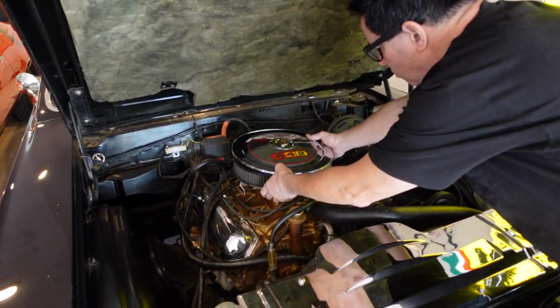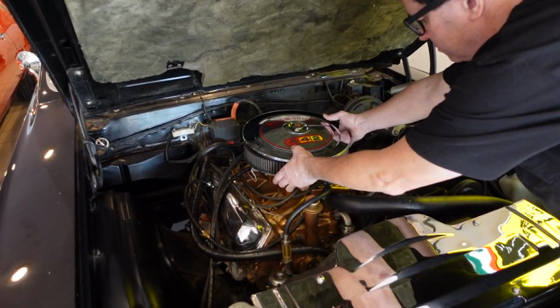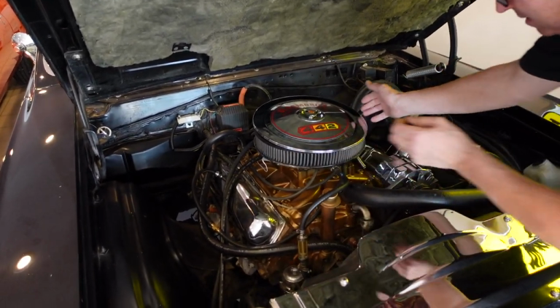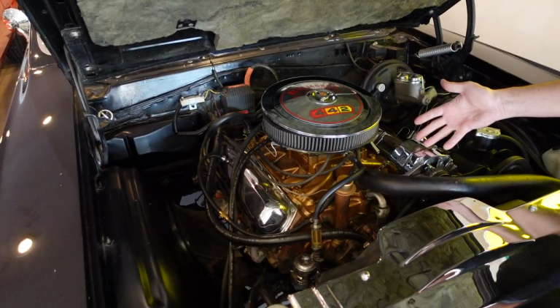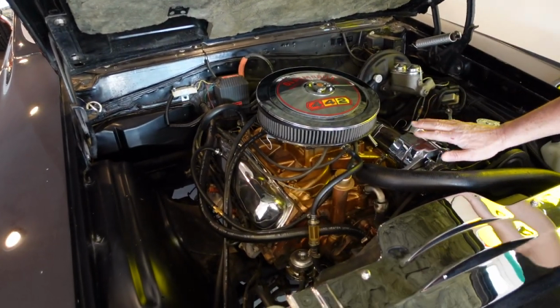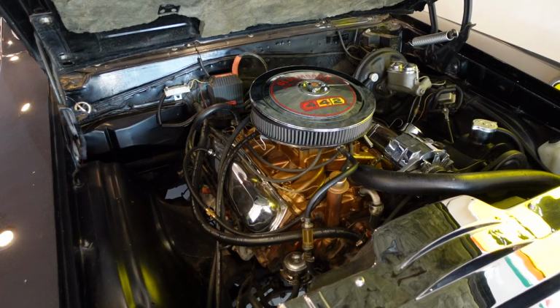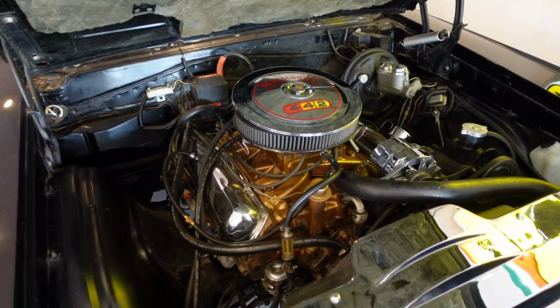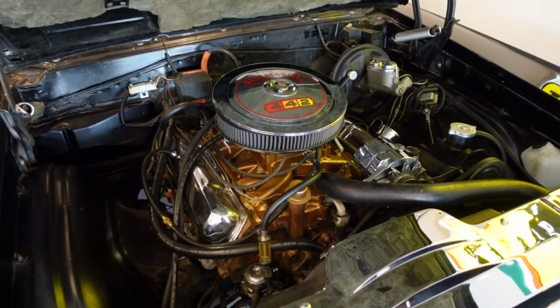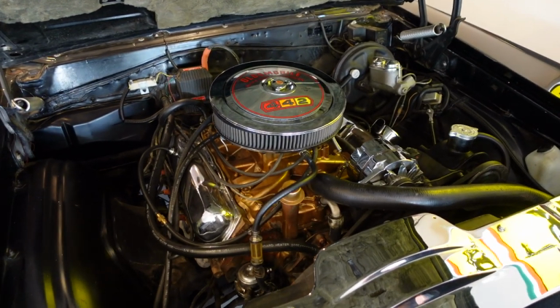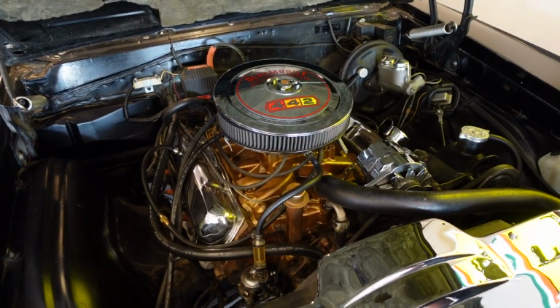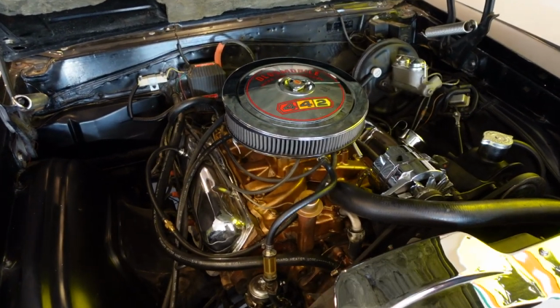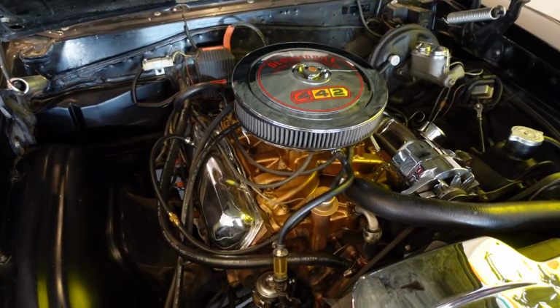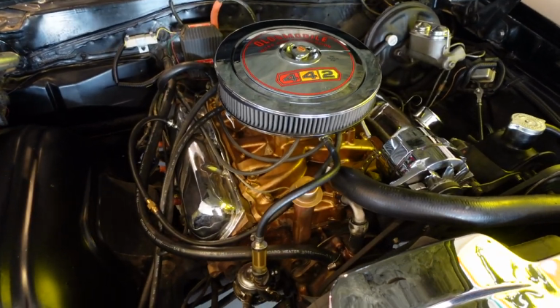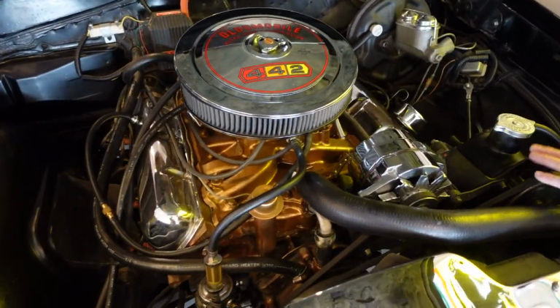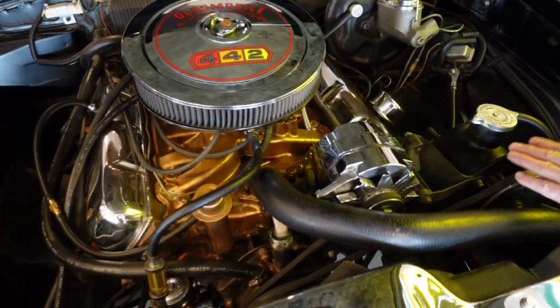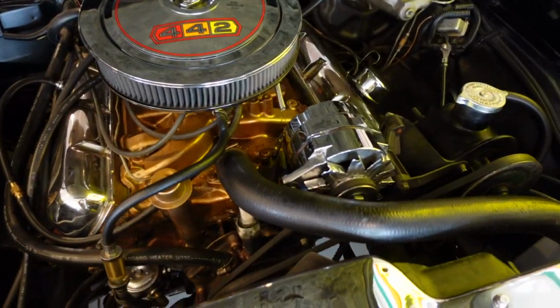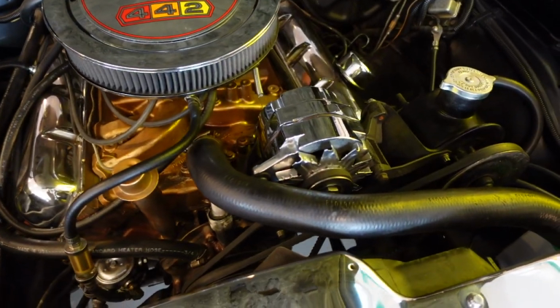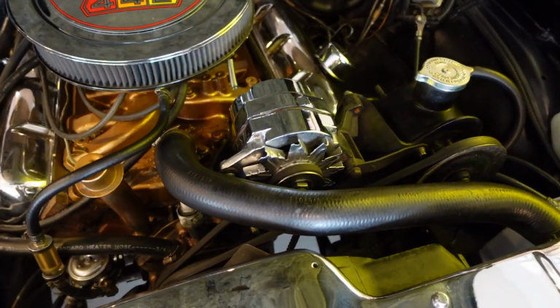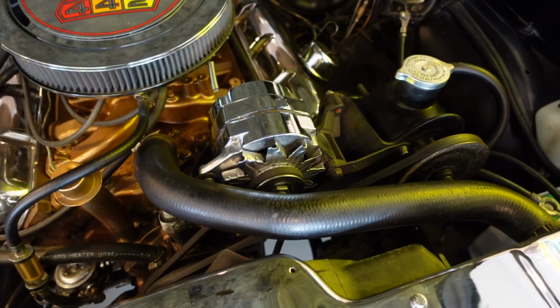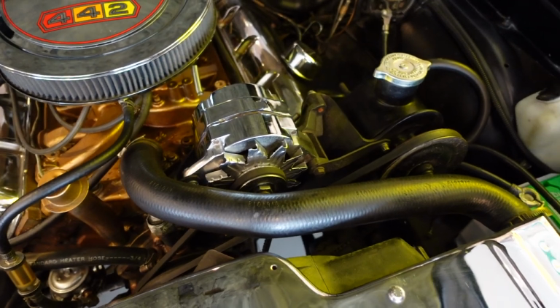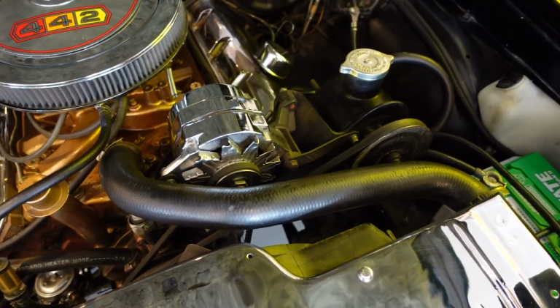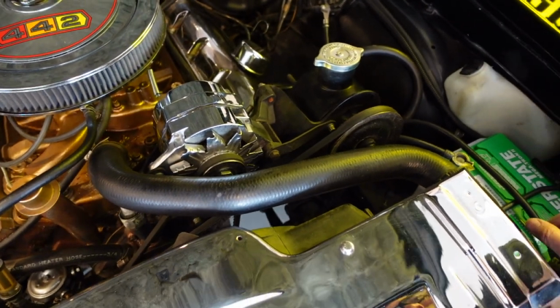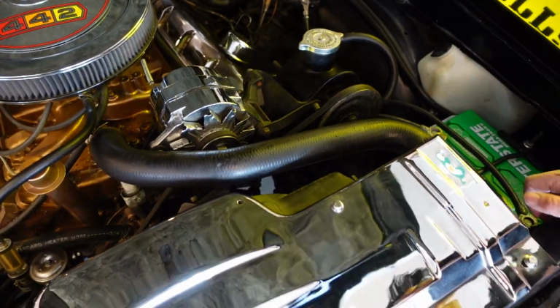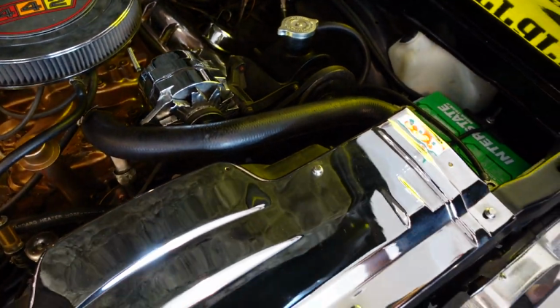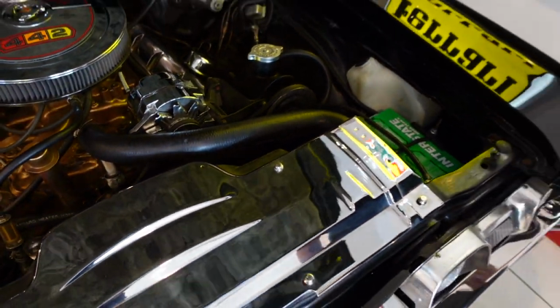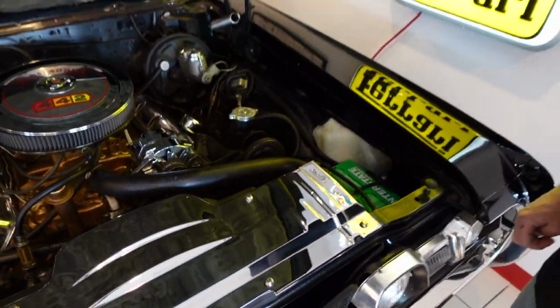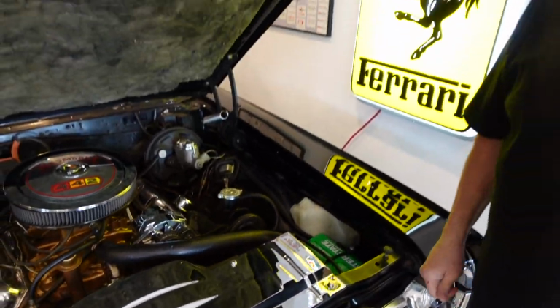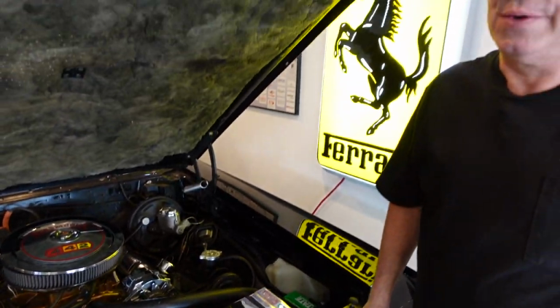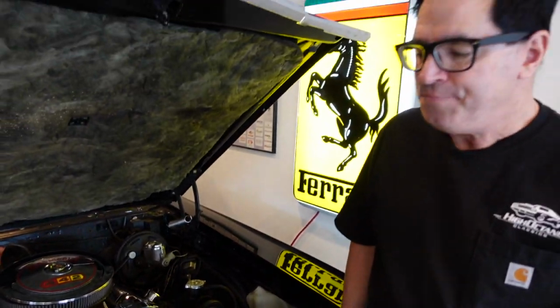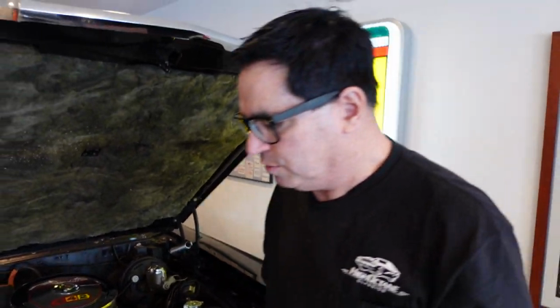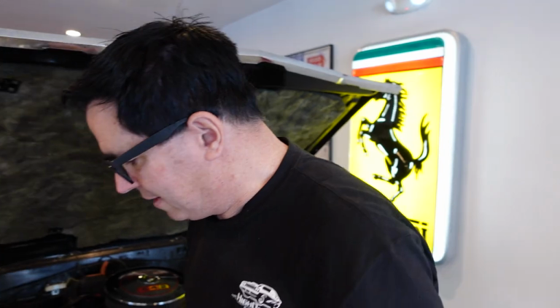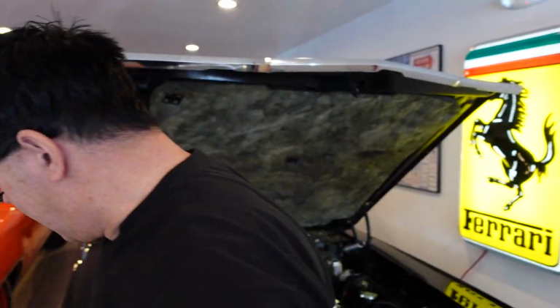So beautiful to see there. Some styling and show touches happening — the chrome-plated alternator, nothing wrong with that, that's cool. Power steering, good to see there. And again, 400 cubic inches, plenty of horsepower and torque. Let's move along down the side.